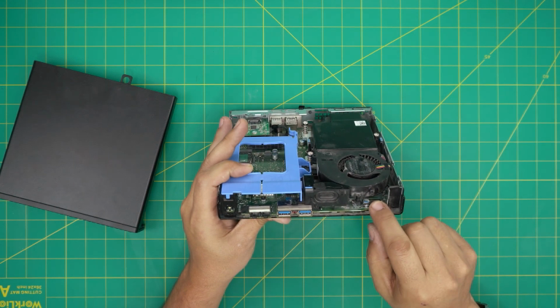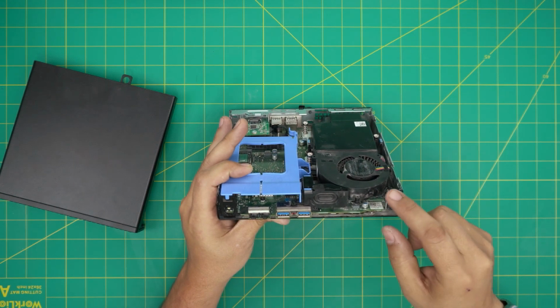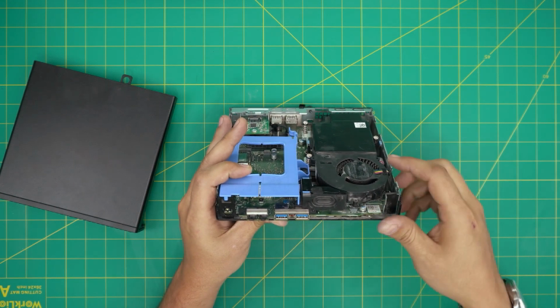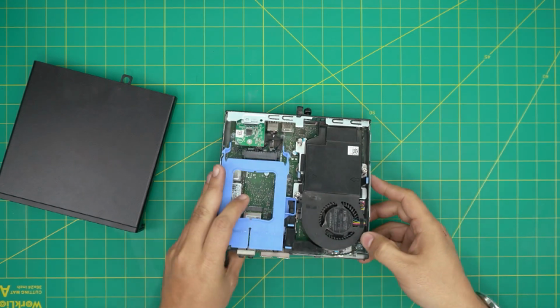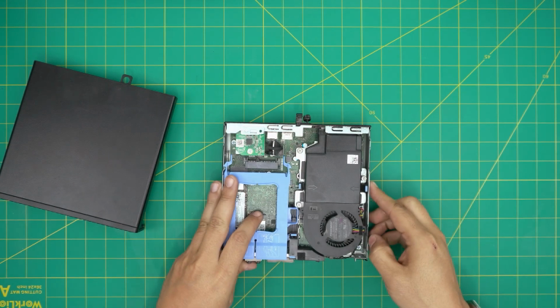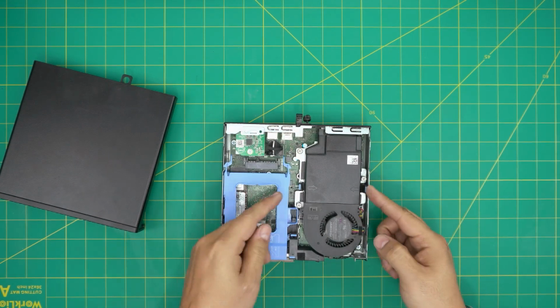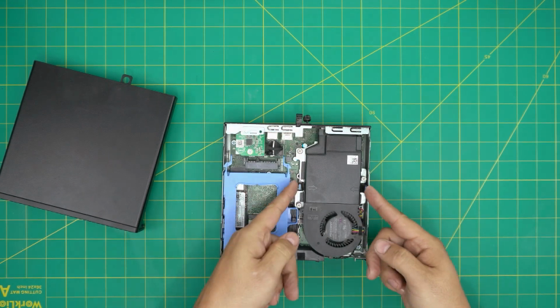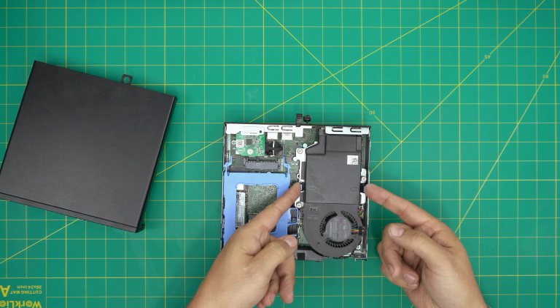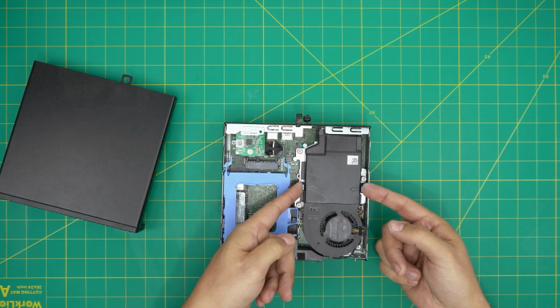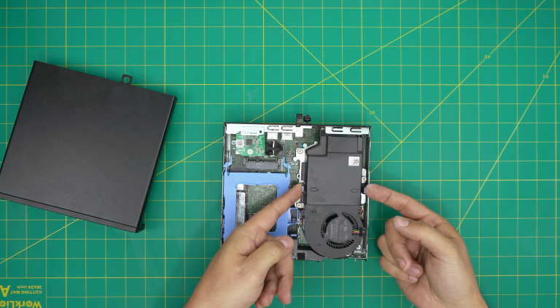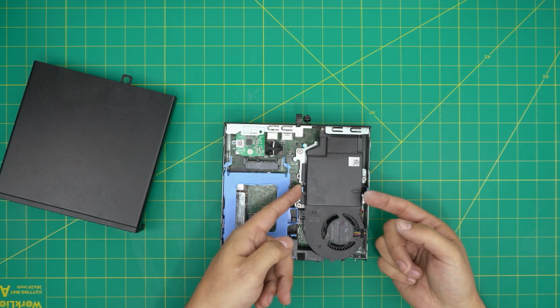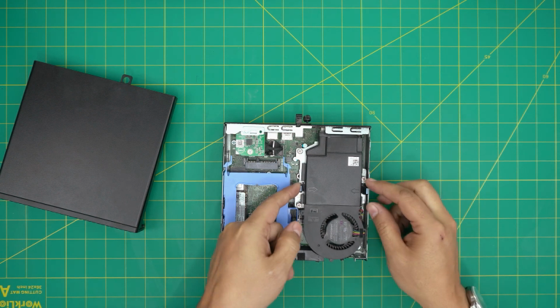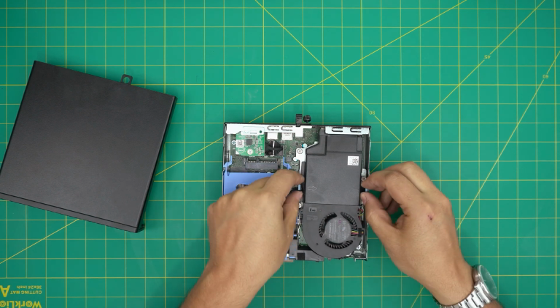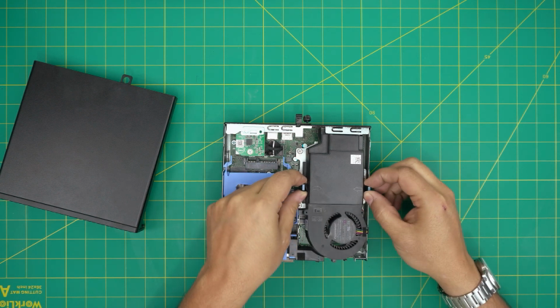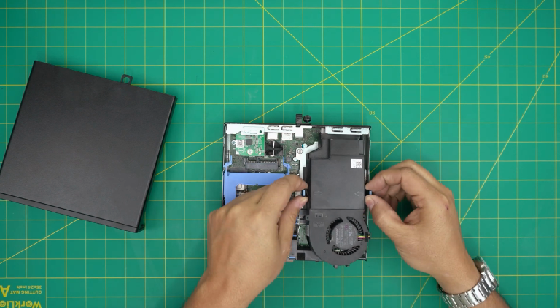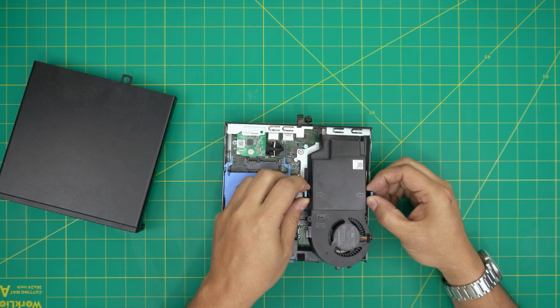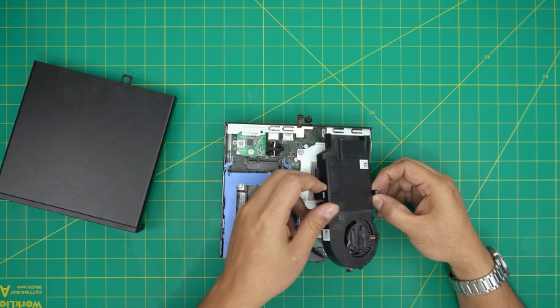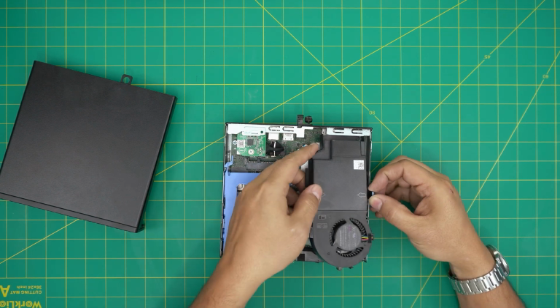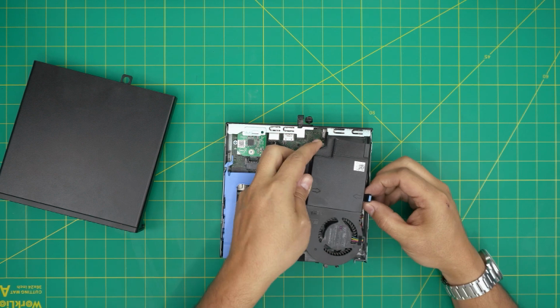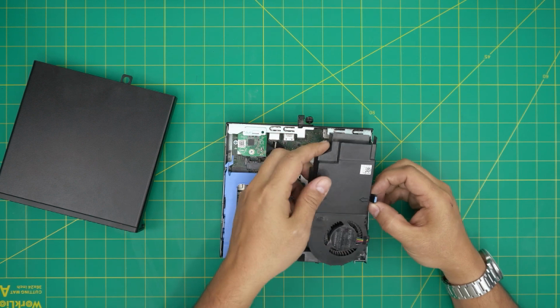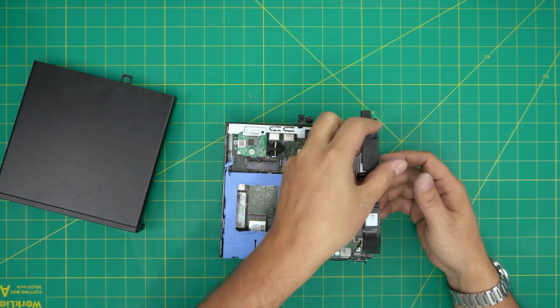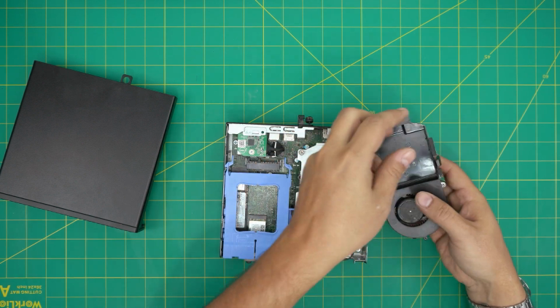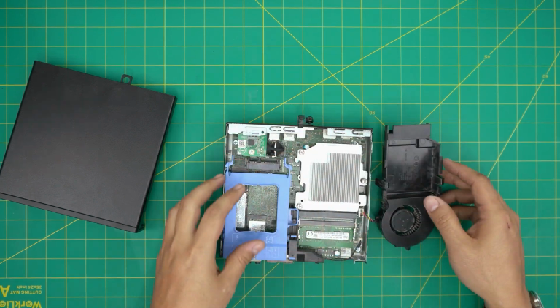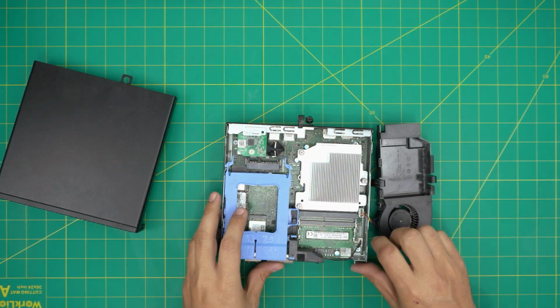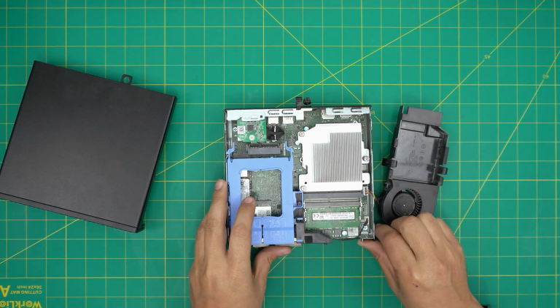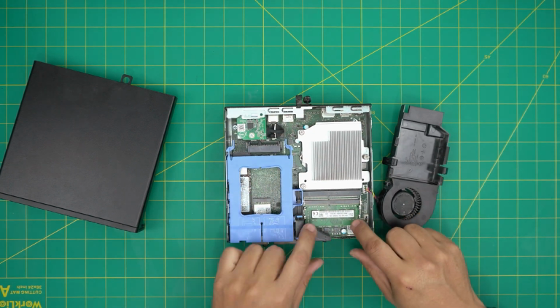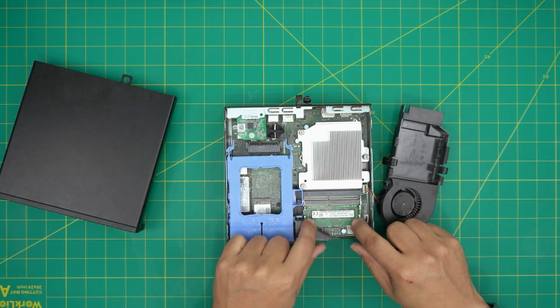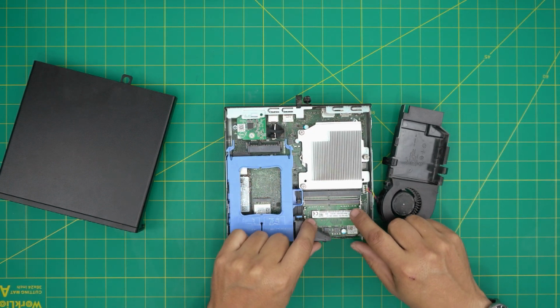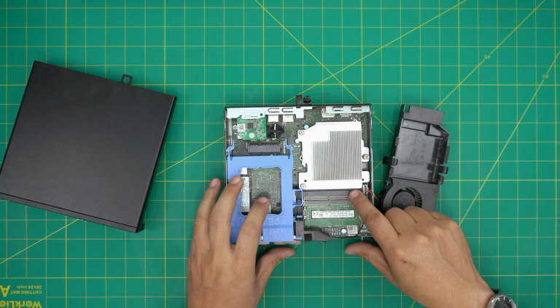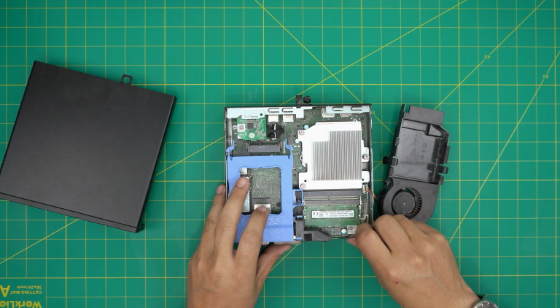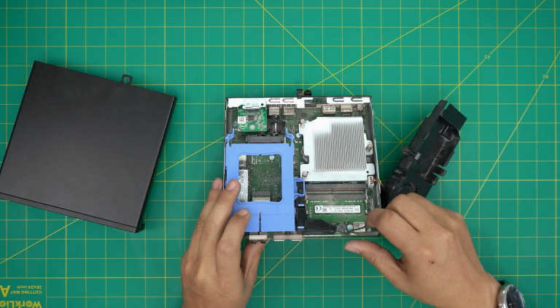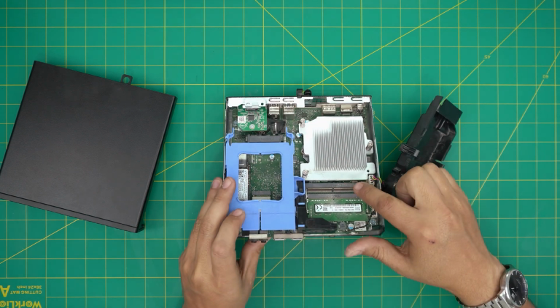Bring the cable forward, then pinch these two tabs together and lift up the fan system and put it to one side. Right under that you're going to see two RAM DIMM slots available.